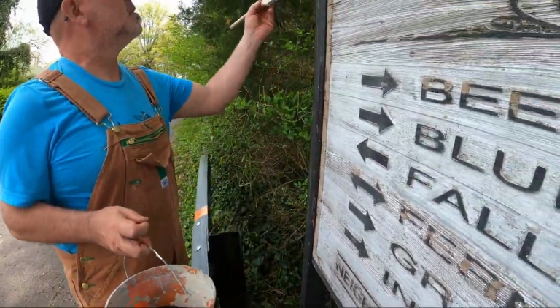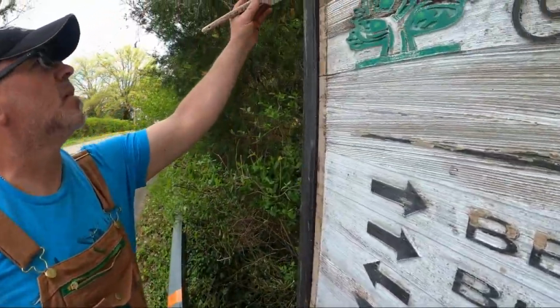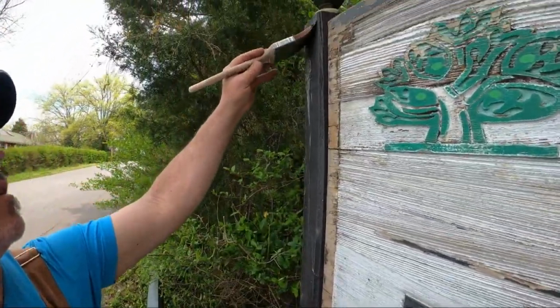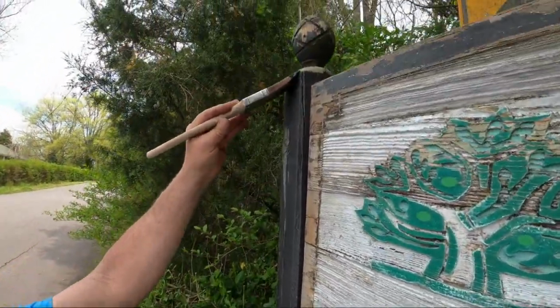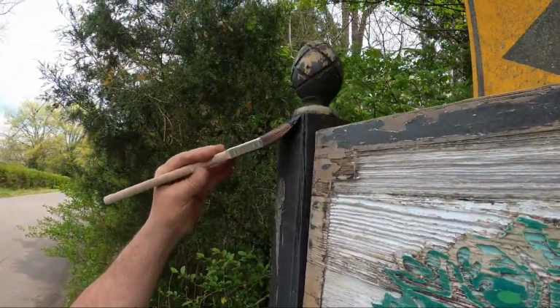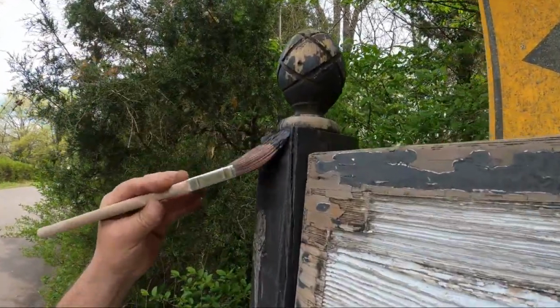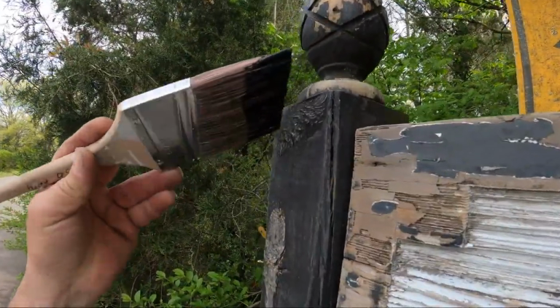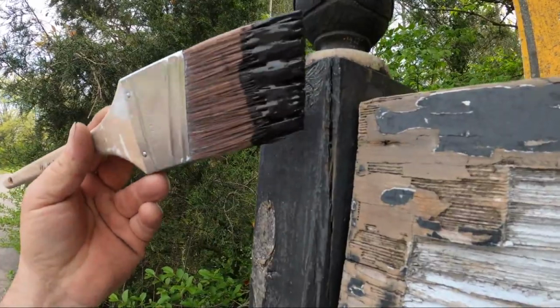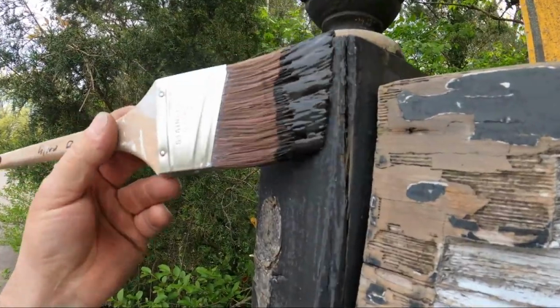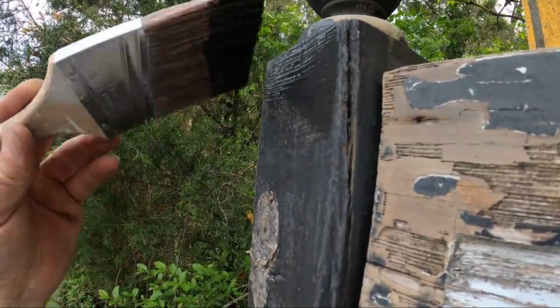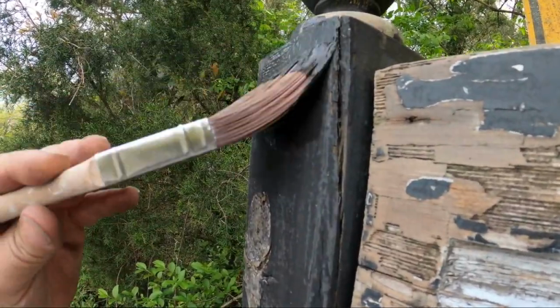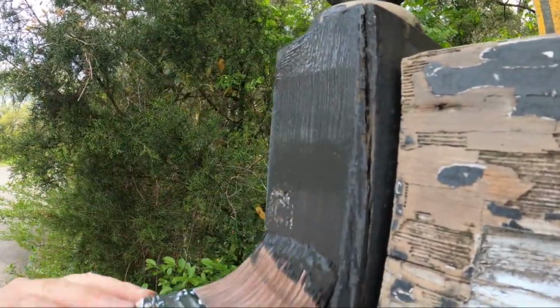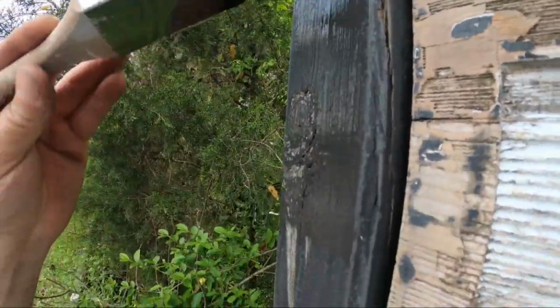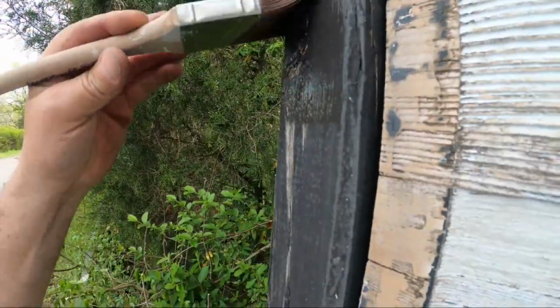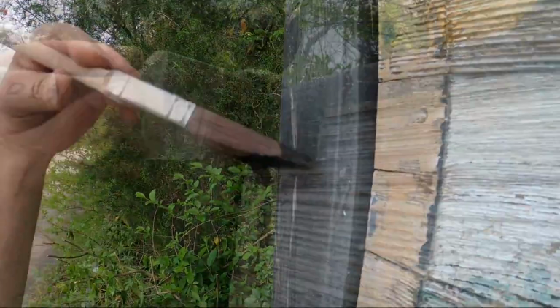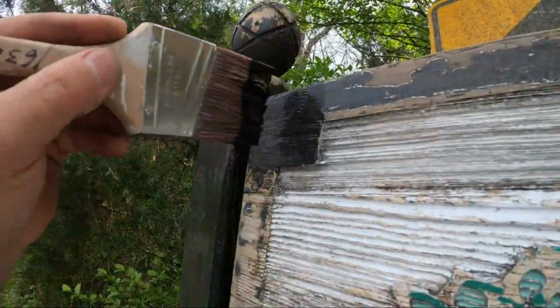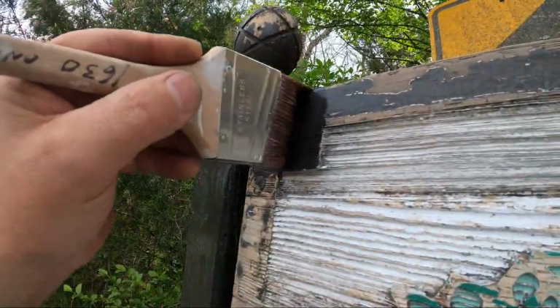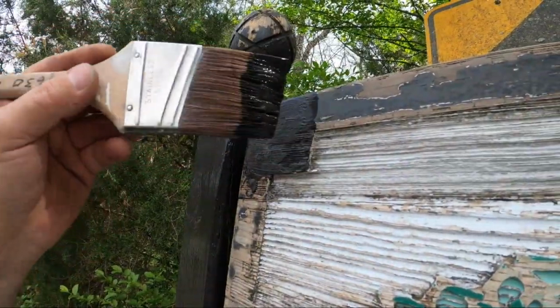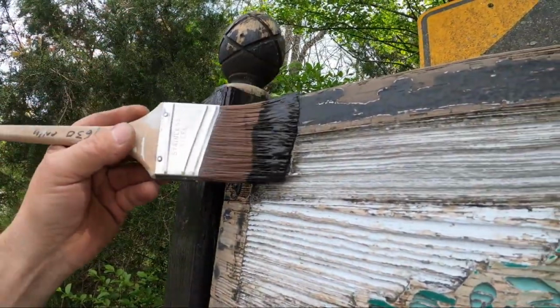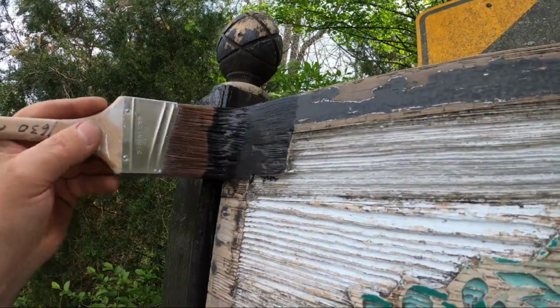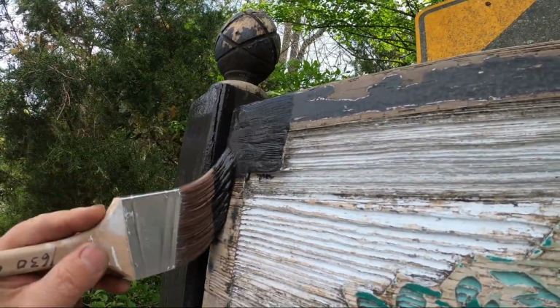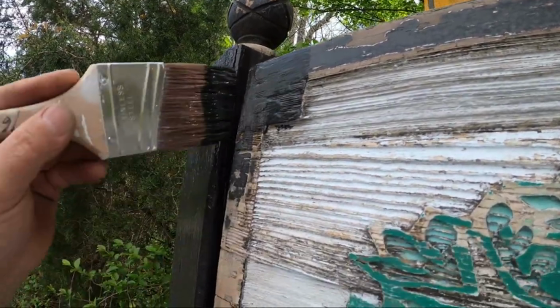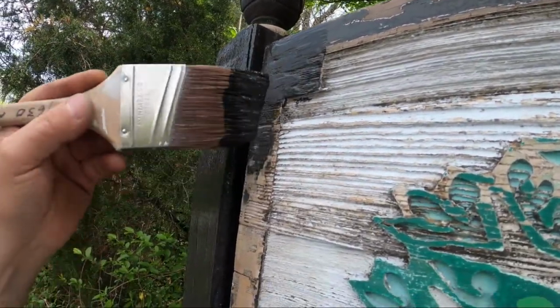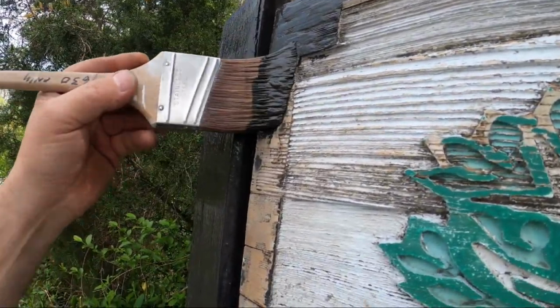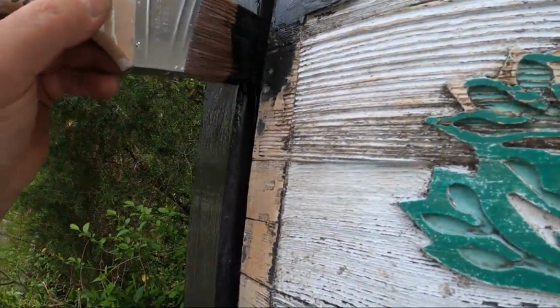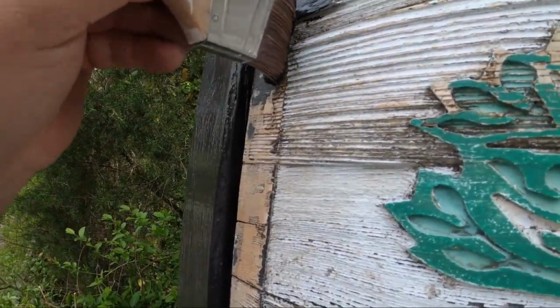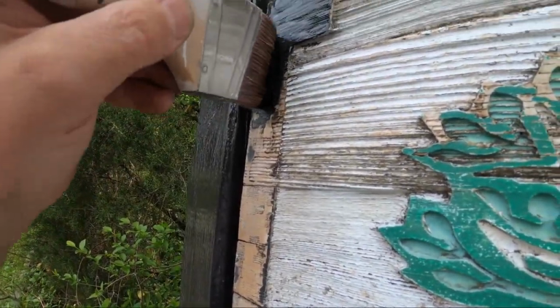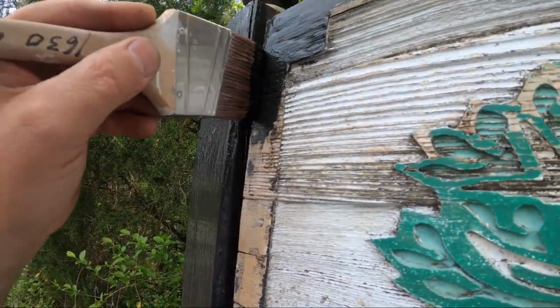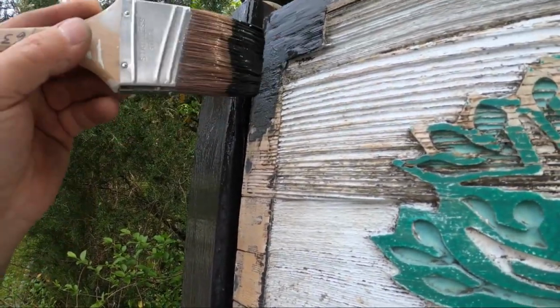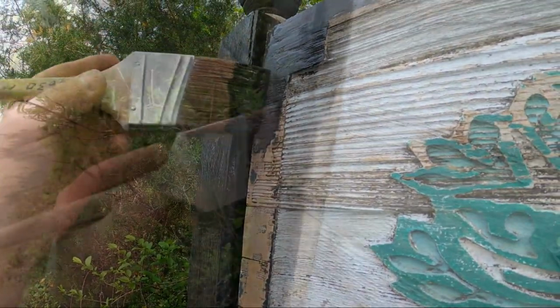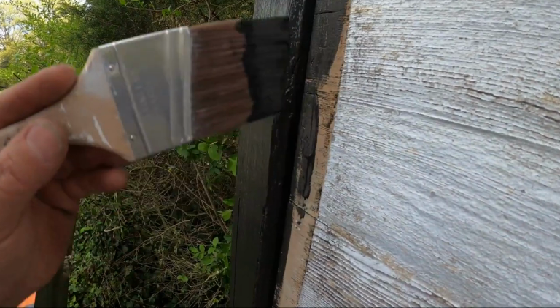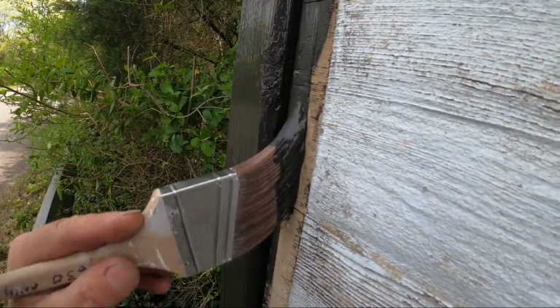I painted all the black first, two coats on everything — the 4x4 posts and the pineapple finials. I cut in the black frame around the sign.